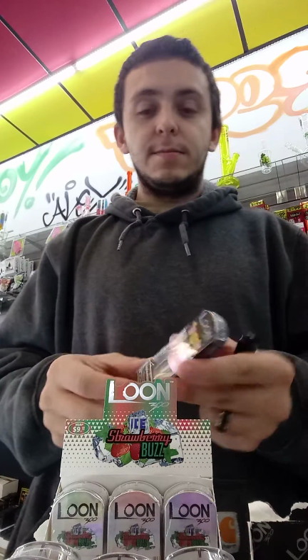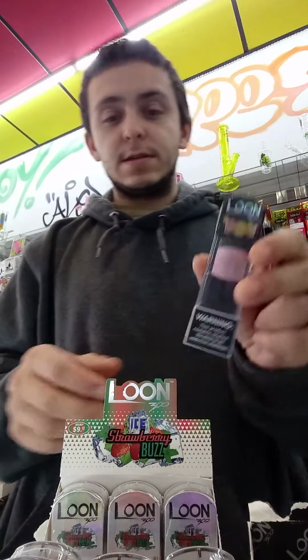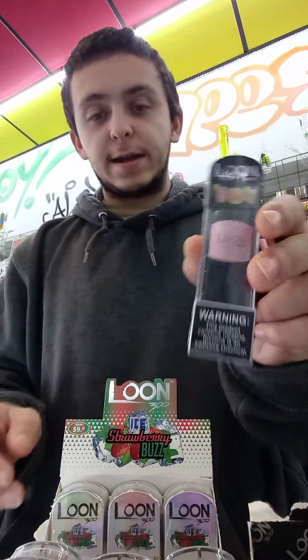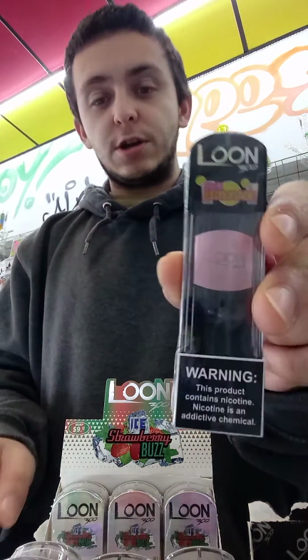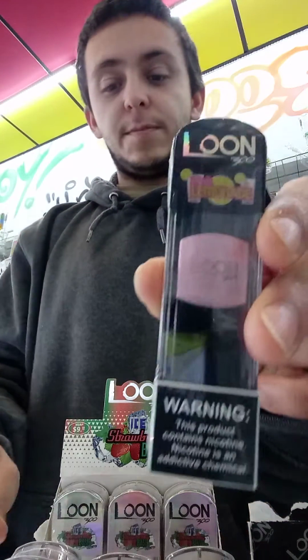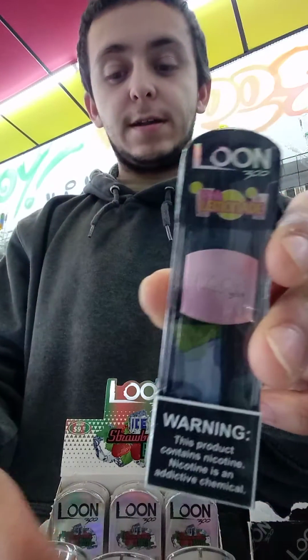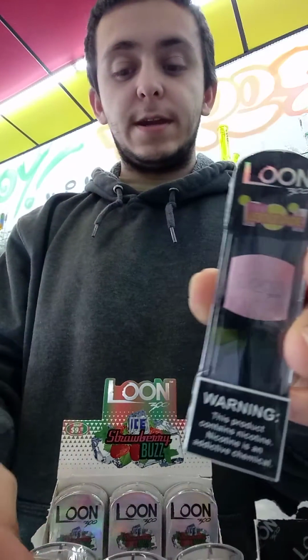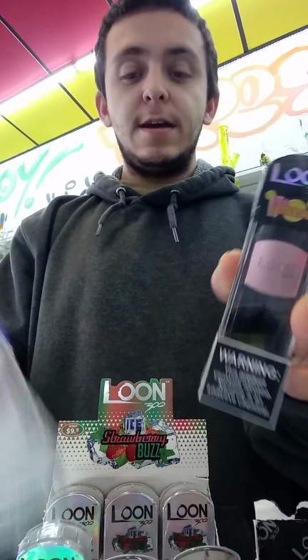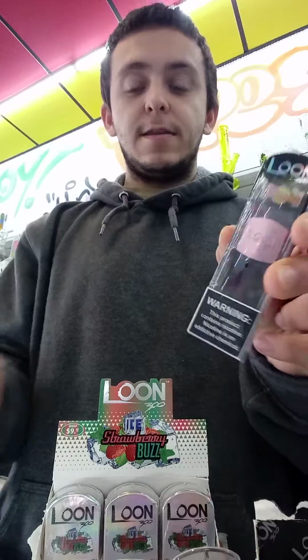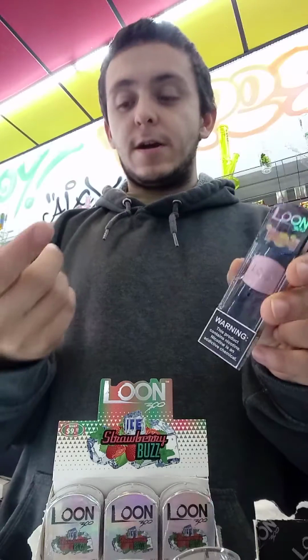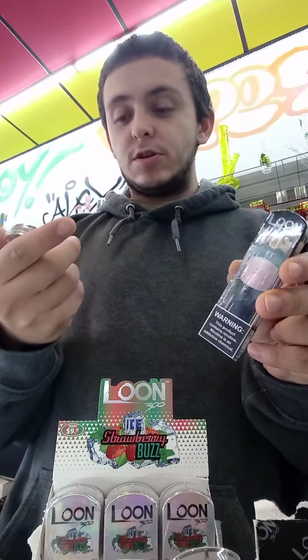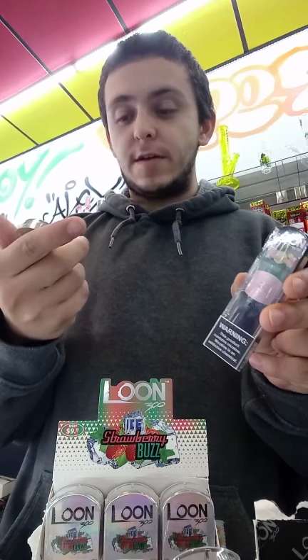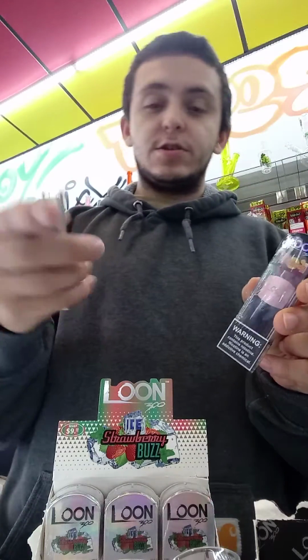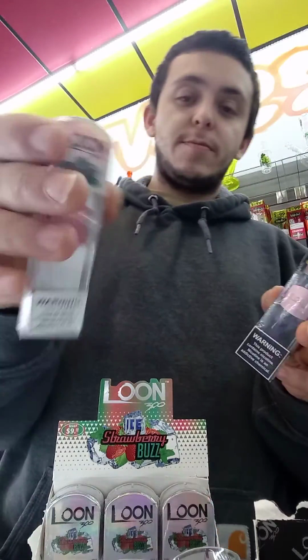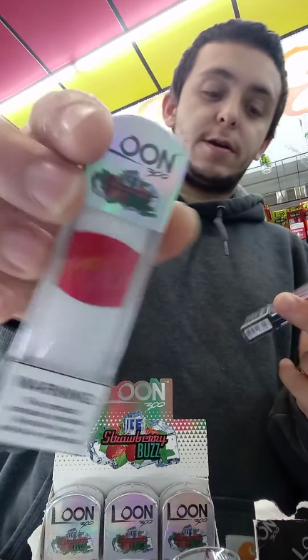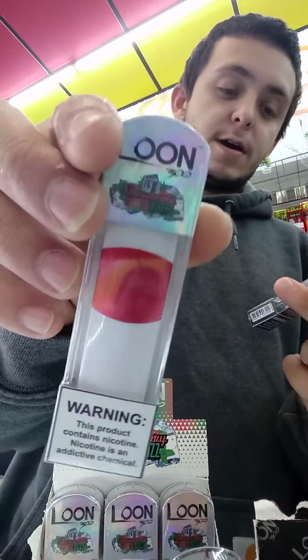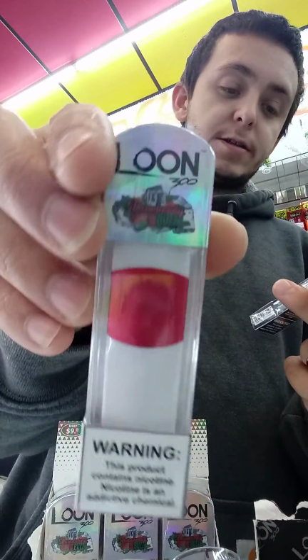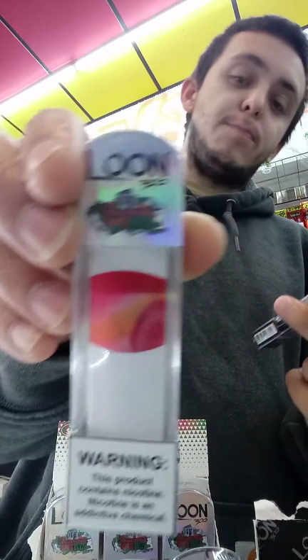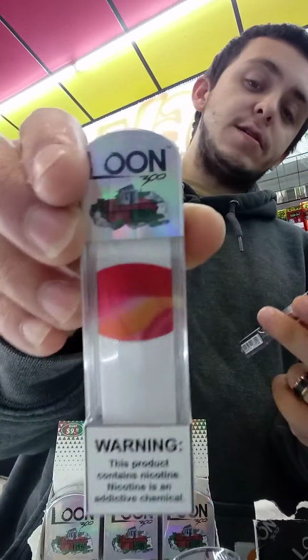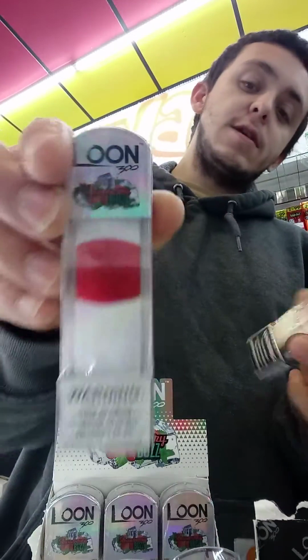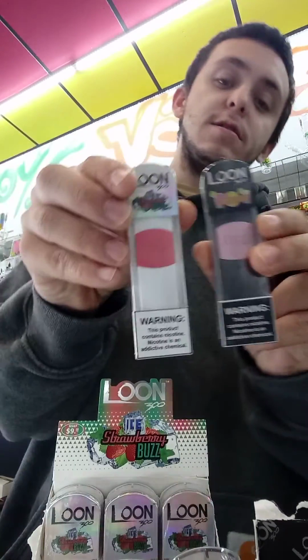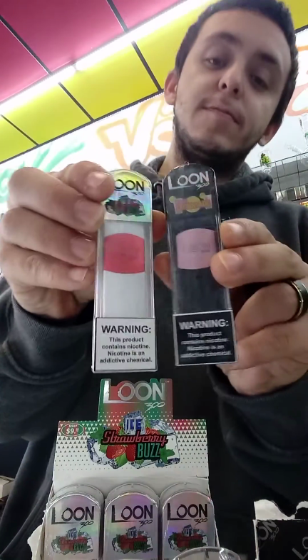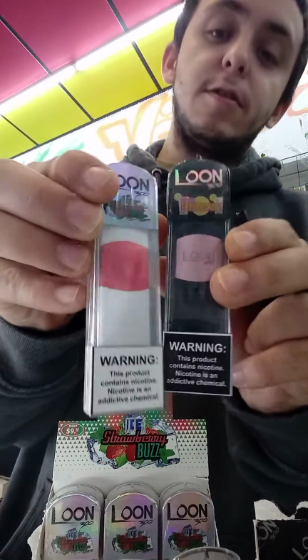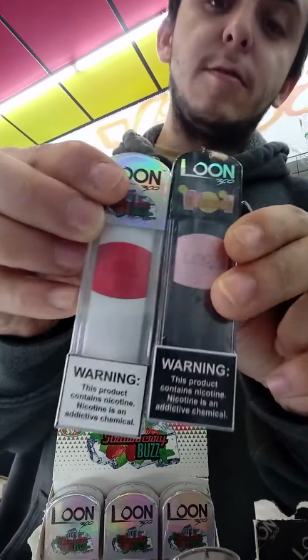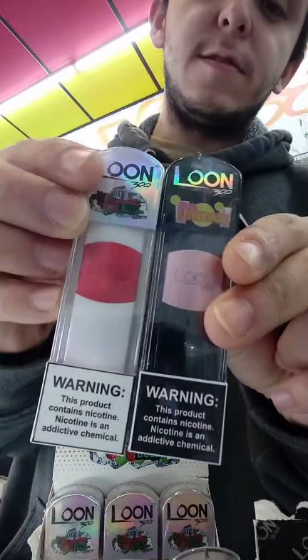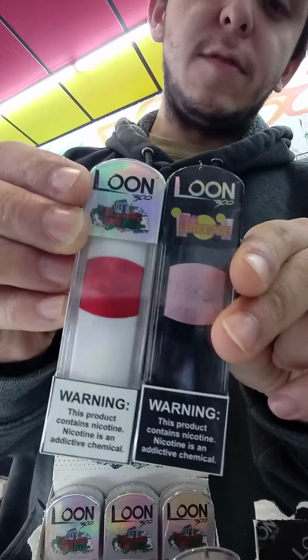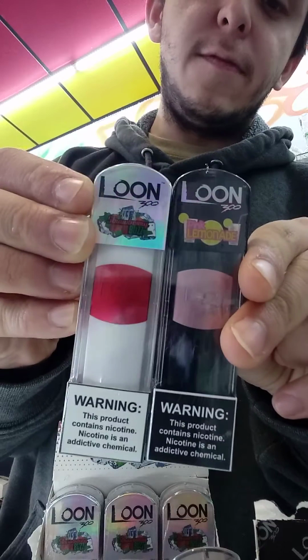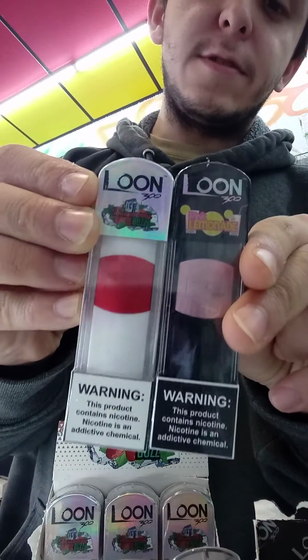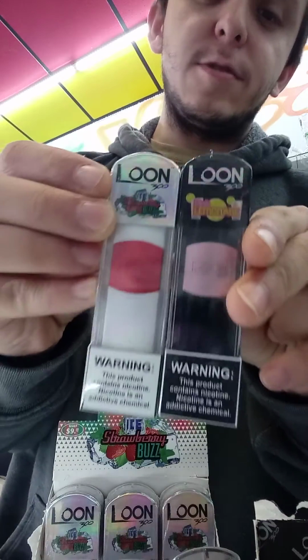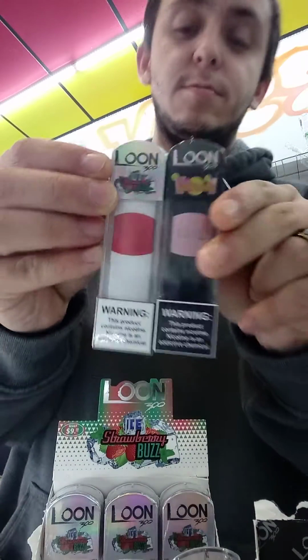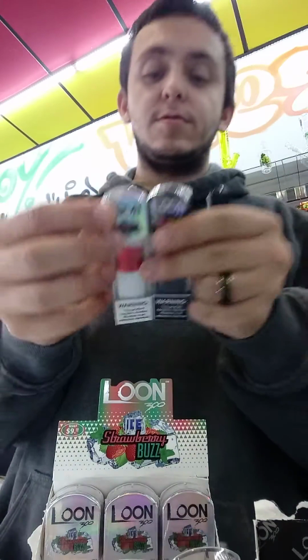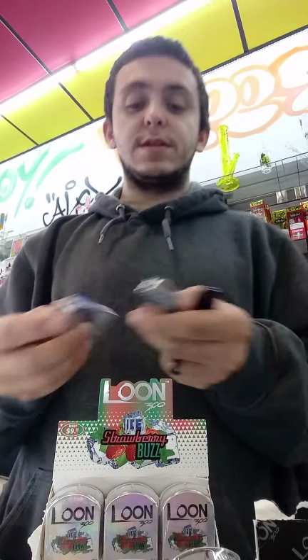This is the packaging of the Pink Lemonade. They also have the Strawberry Iced Buzz. You have two different flavors here, which are really cool and exciting.